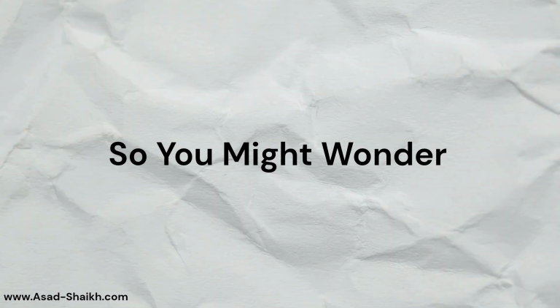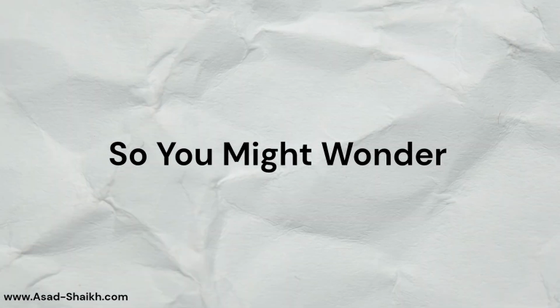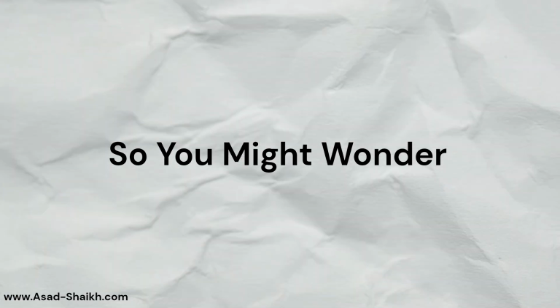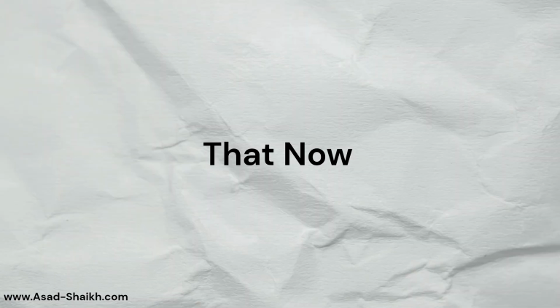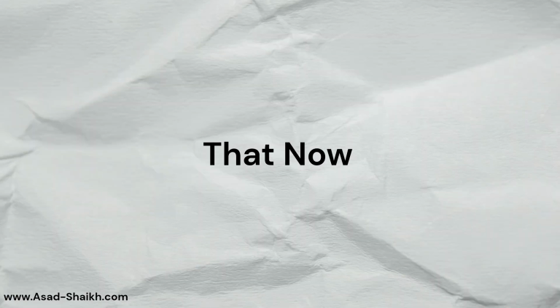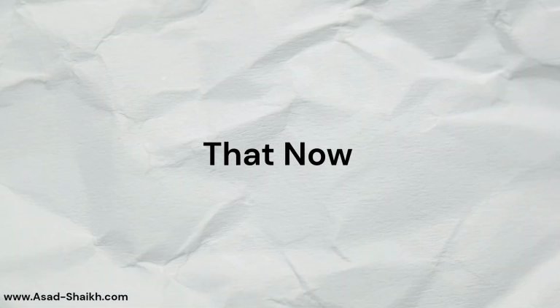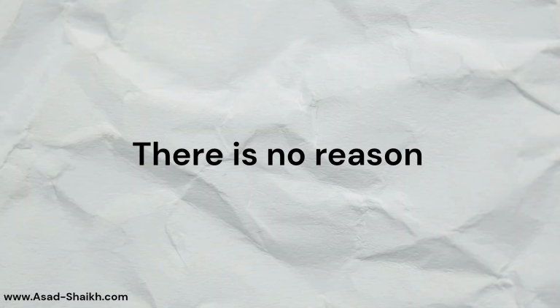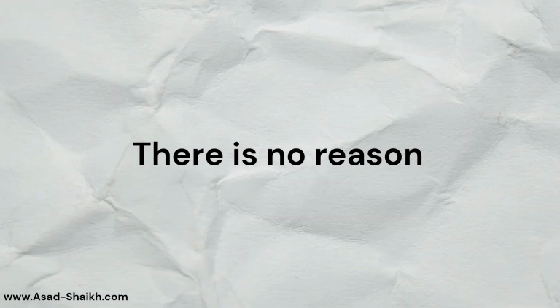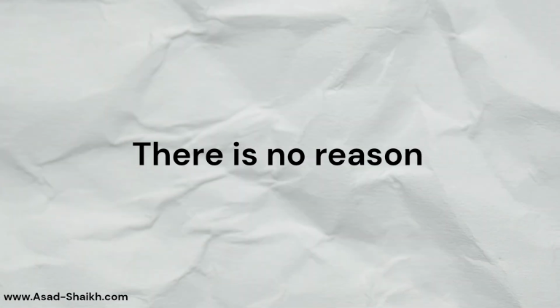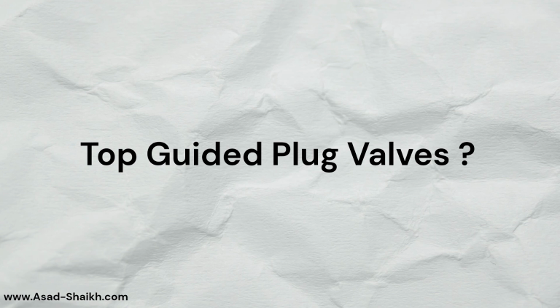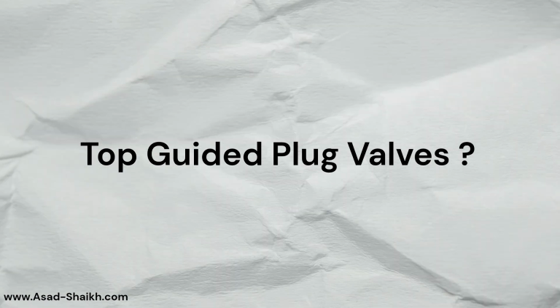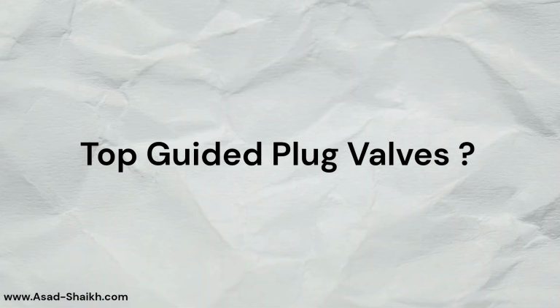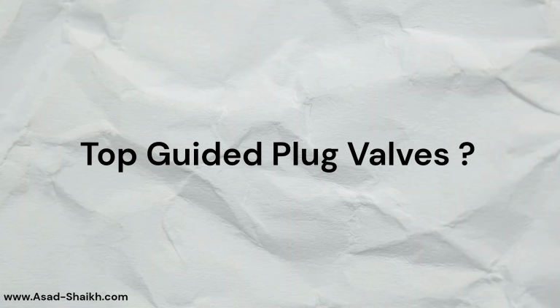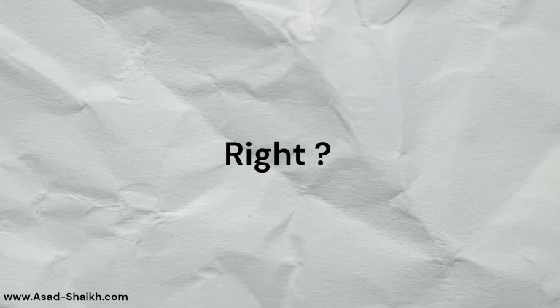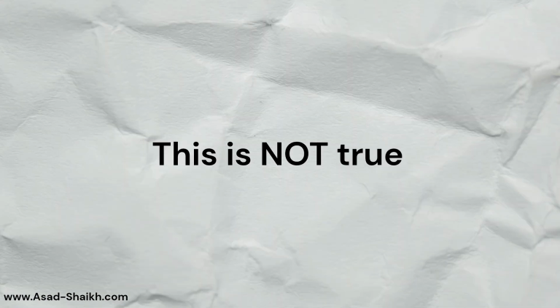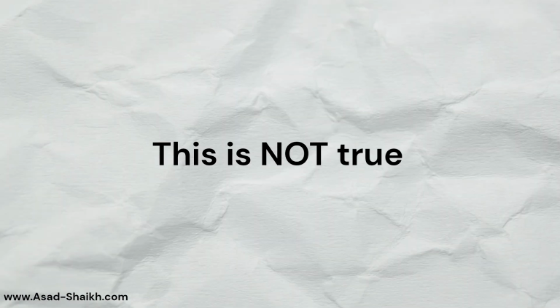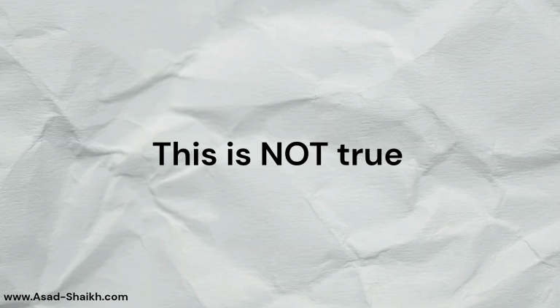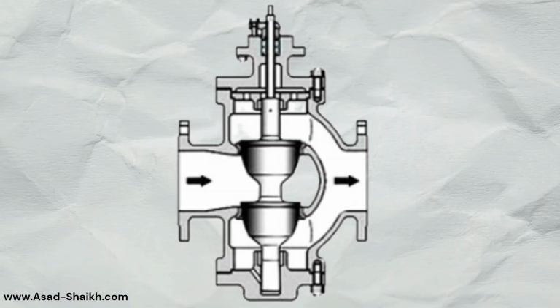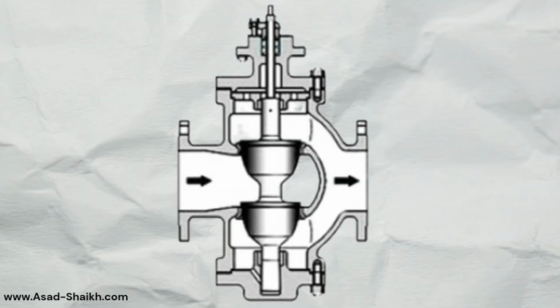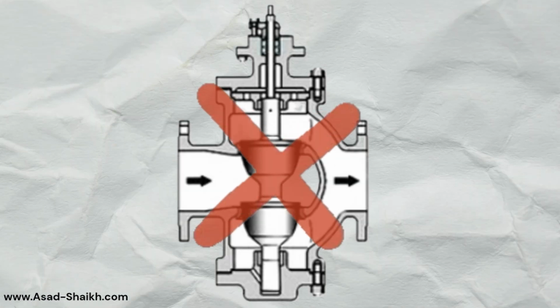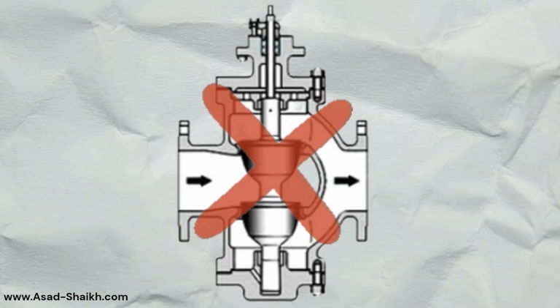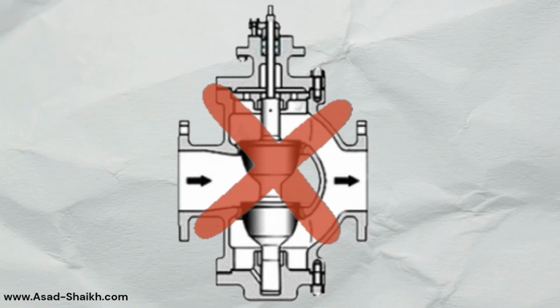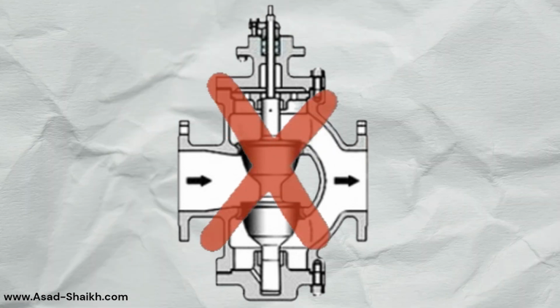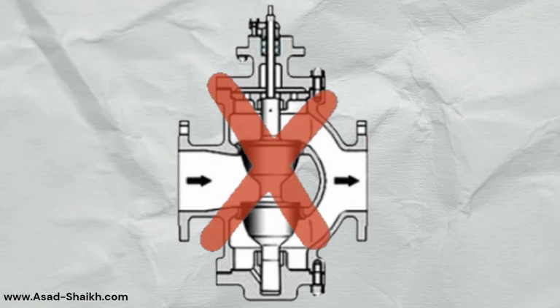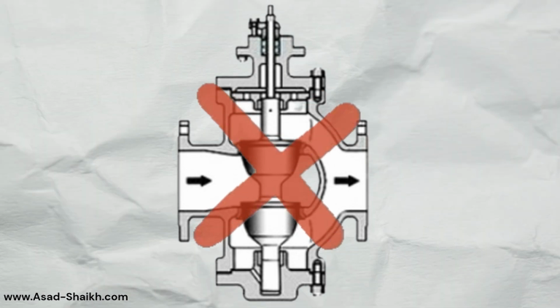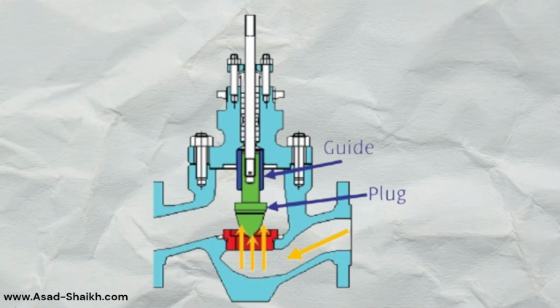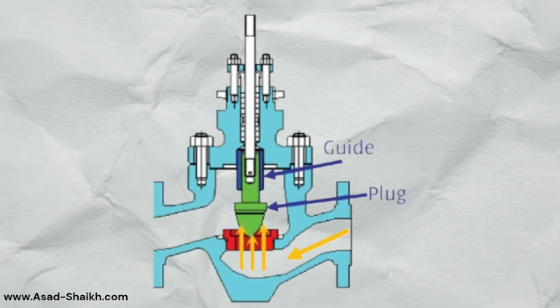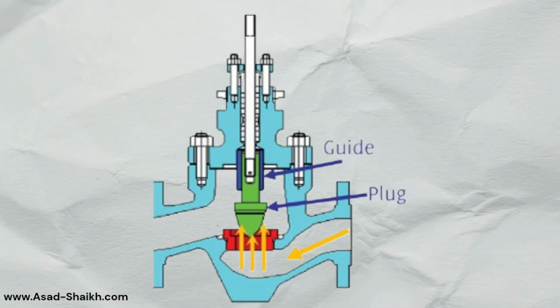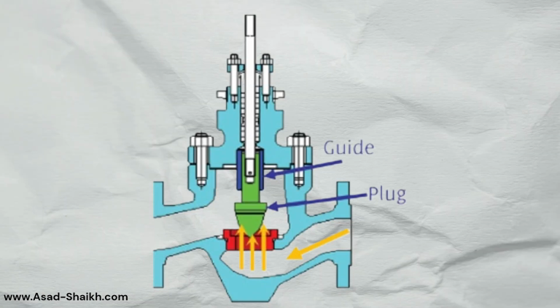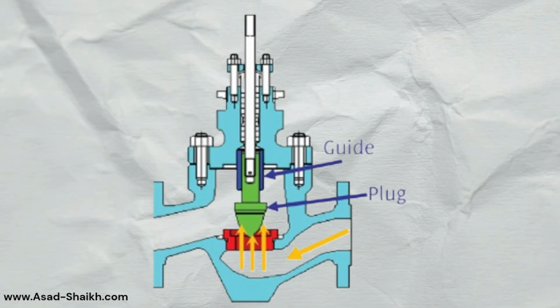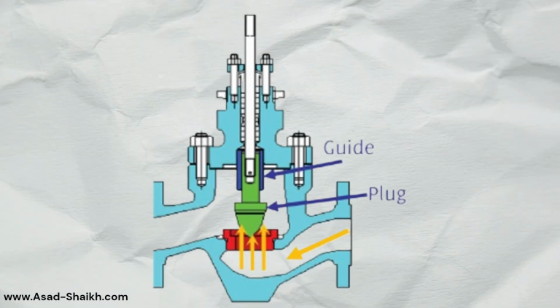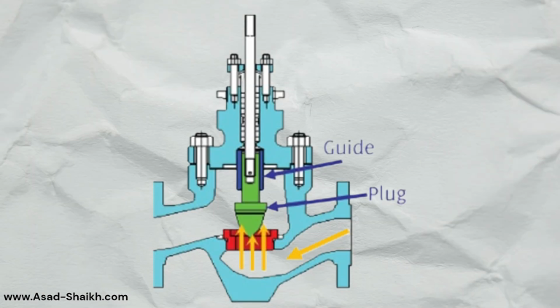So you might wonder that now there is no reason to have a top-guided plug design. But this is not true. Even though double-ported valves are now rarely used, top-guided valves are still used in the industry.